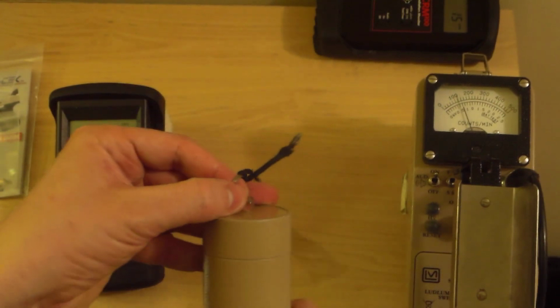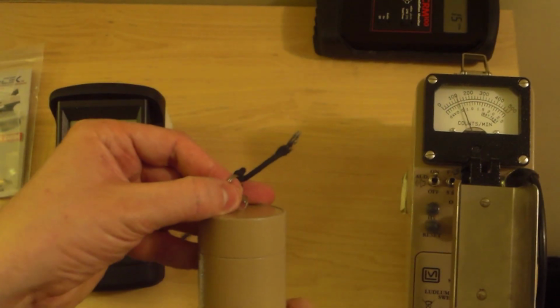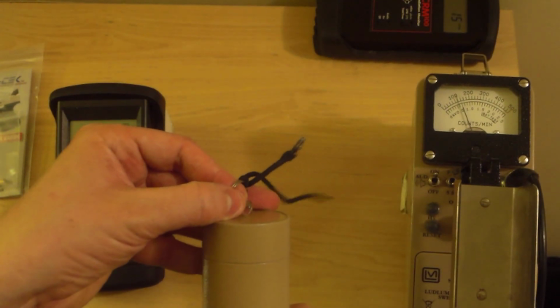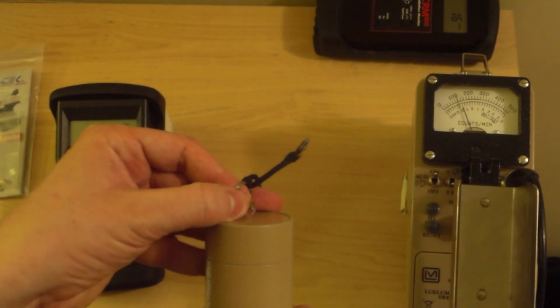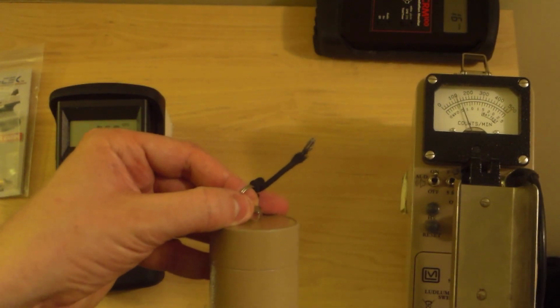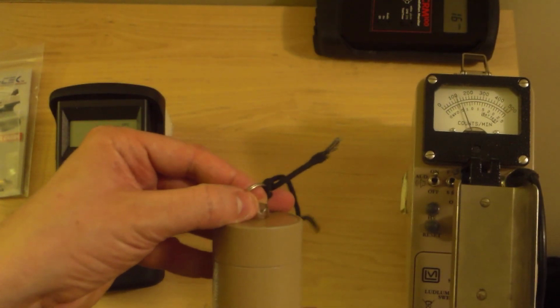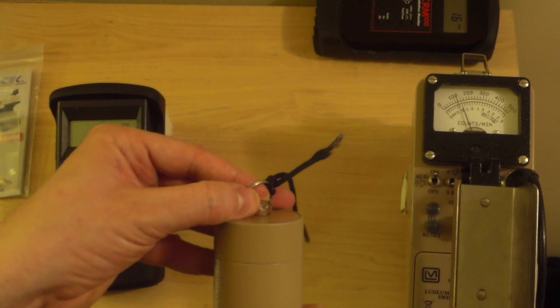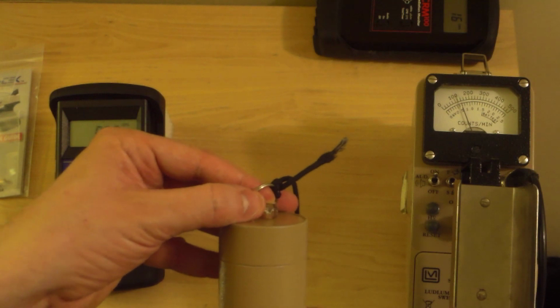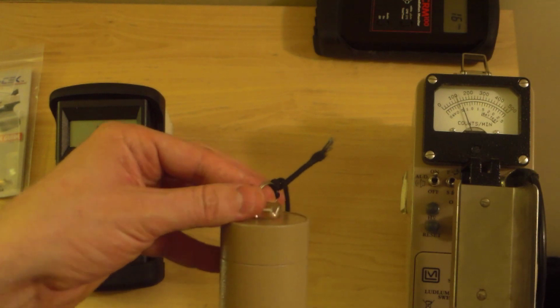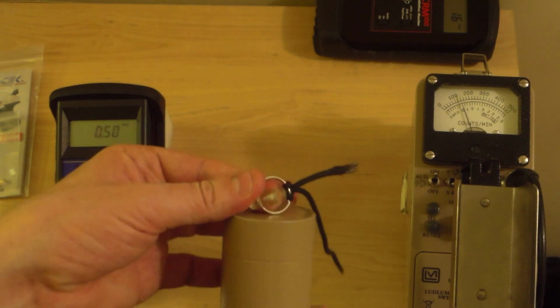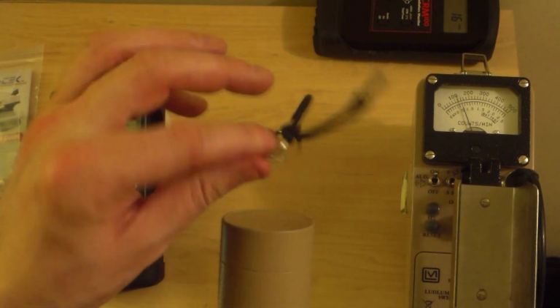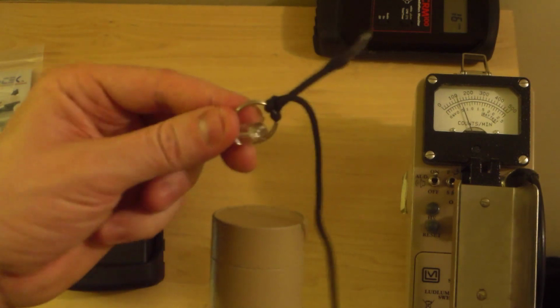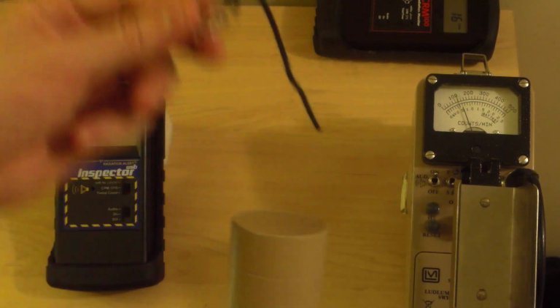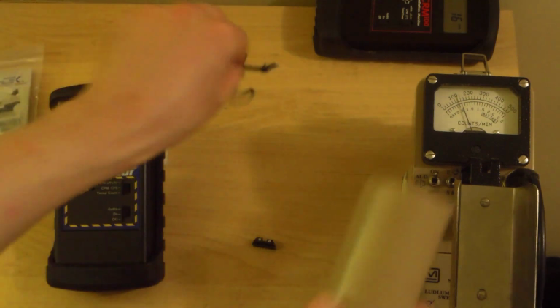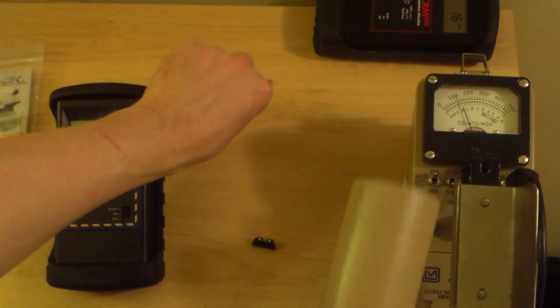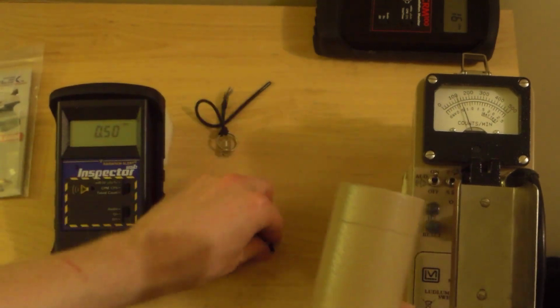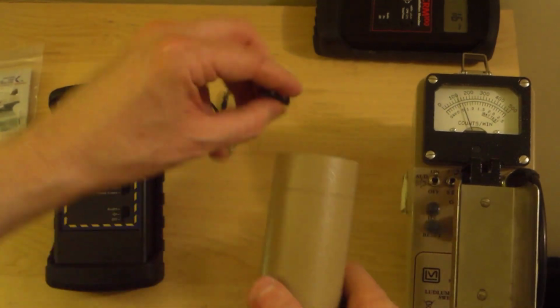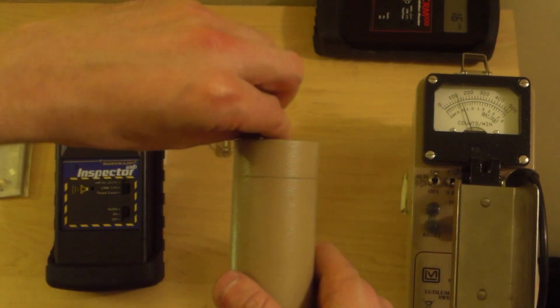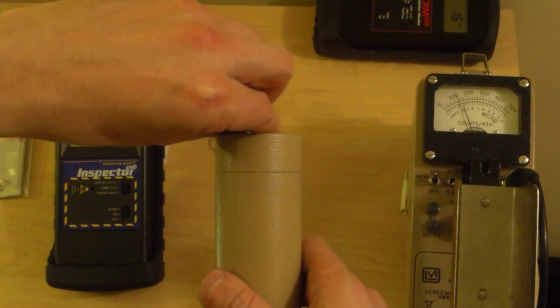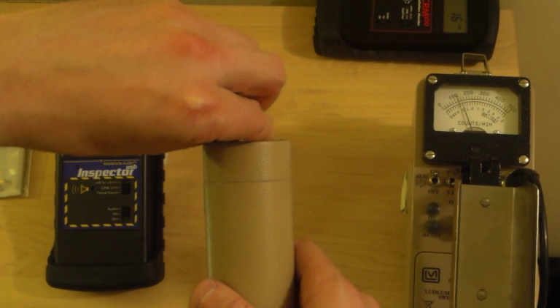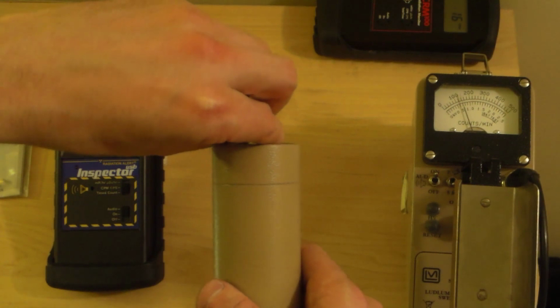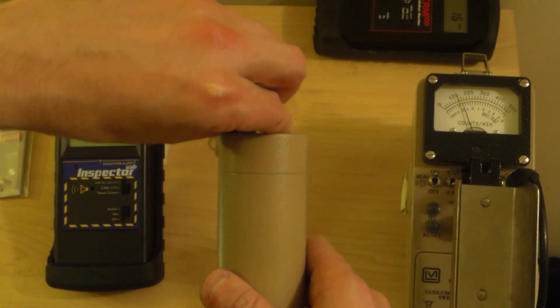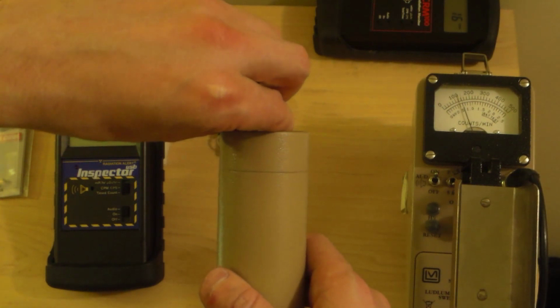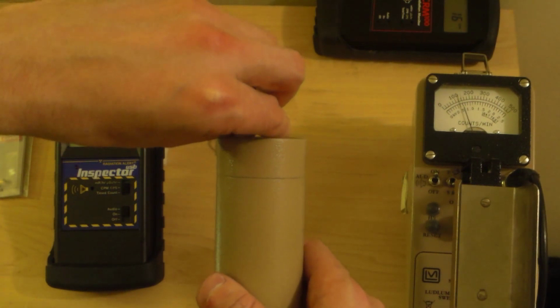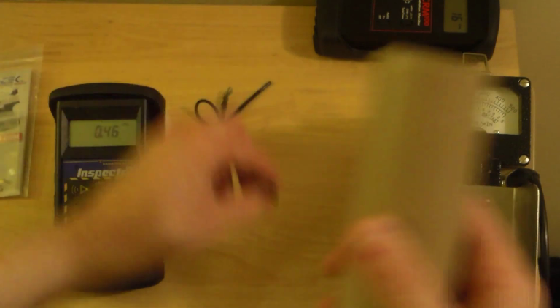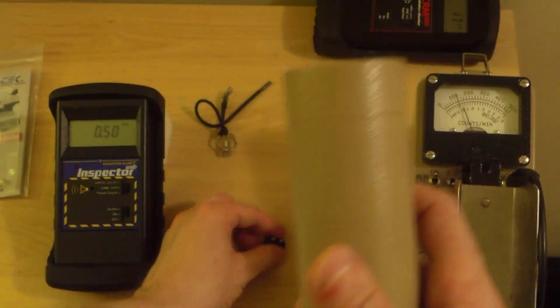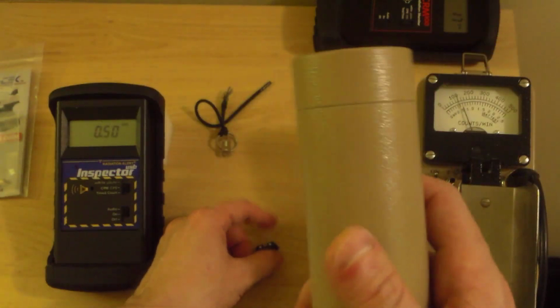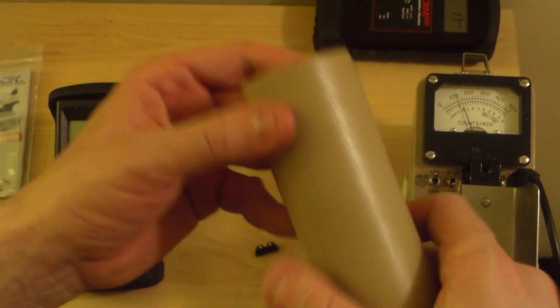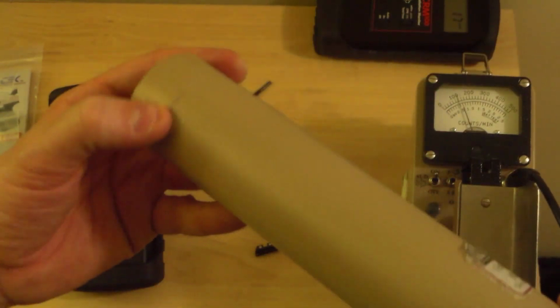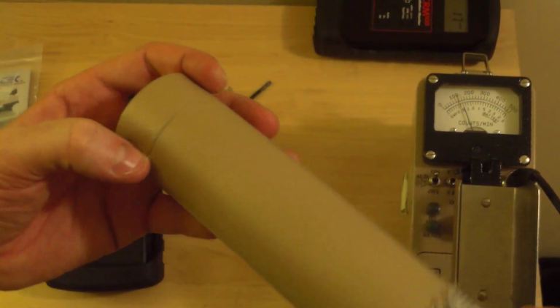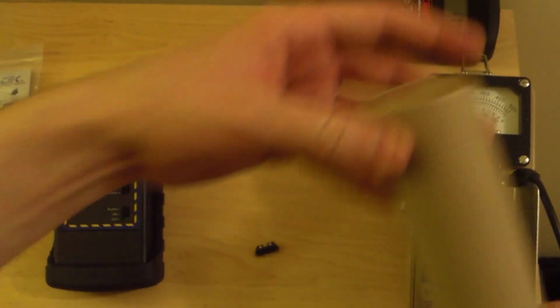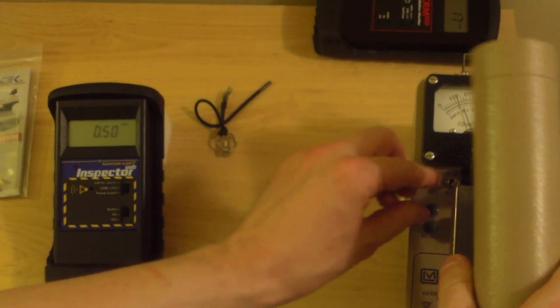We cut the sound on and it's on times-10 mode, at about 1200 counts per minute. We put this up against the tritium — not much. The x-rays coming off of this are just too low in energy to be detected. This probe is really designed more for gamma radiation.